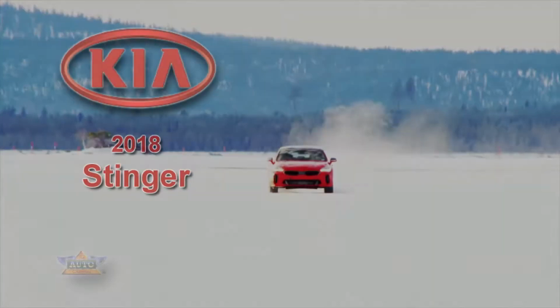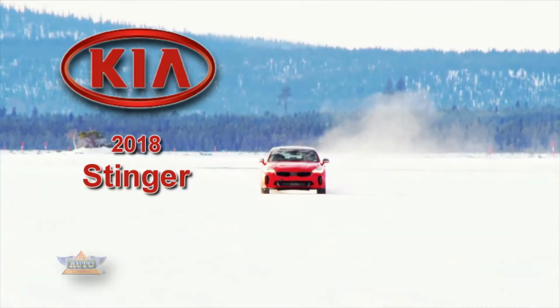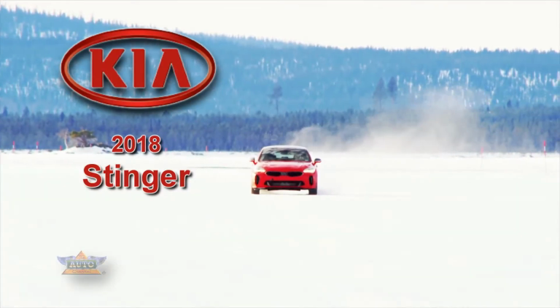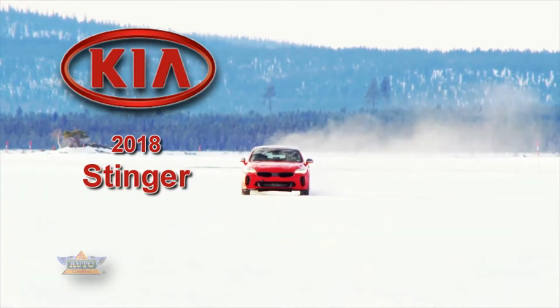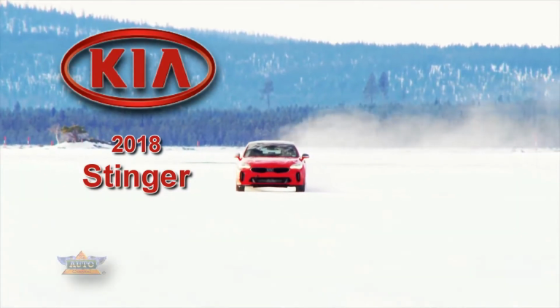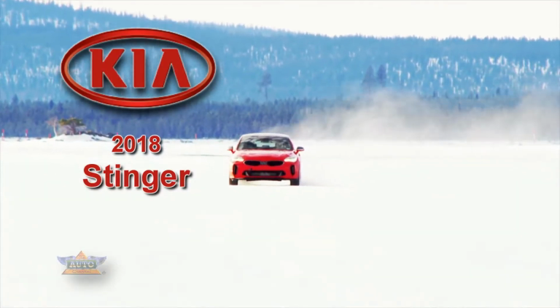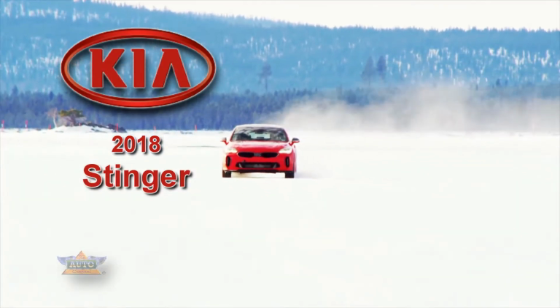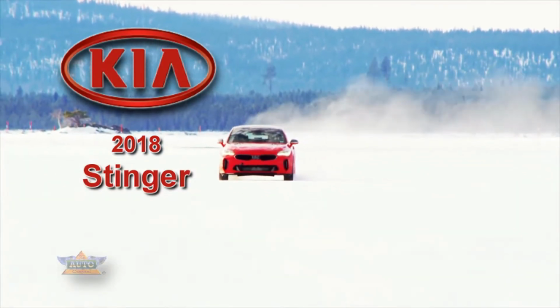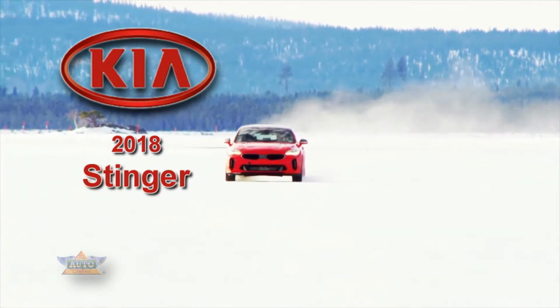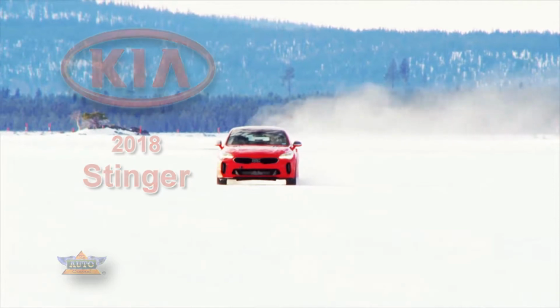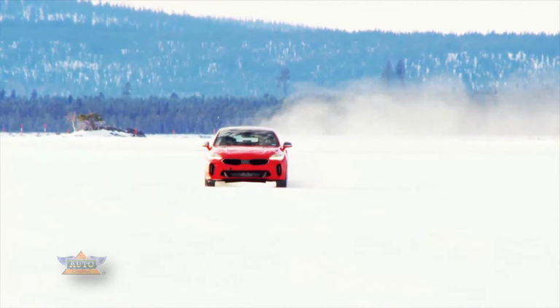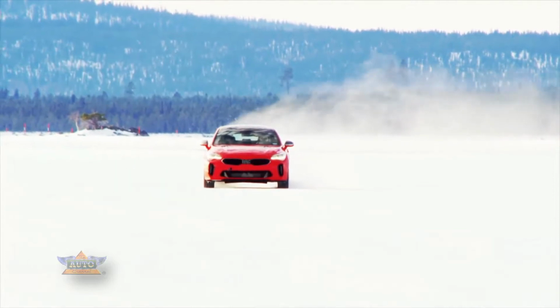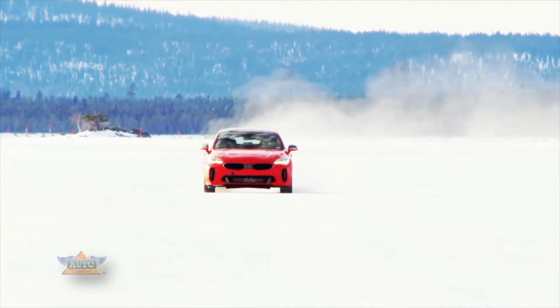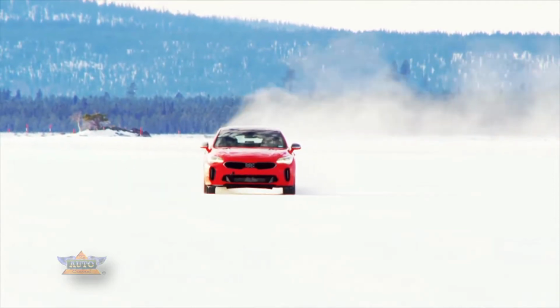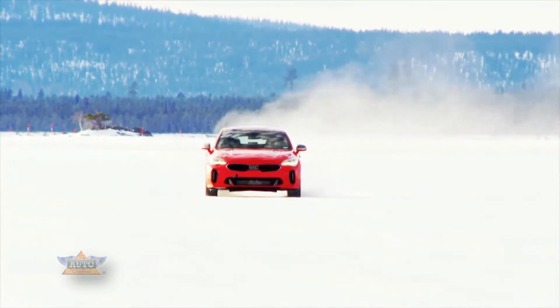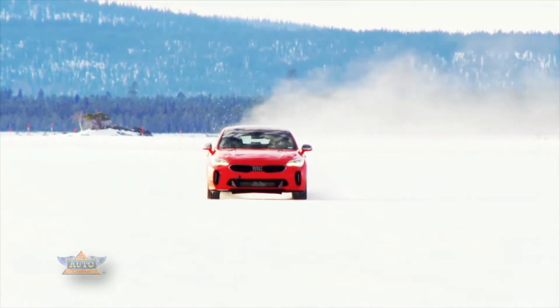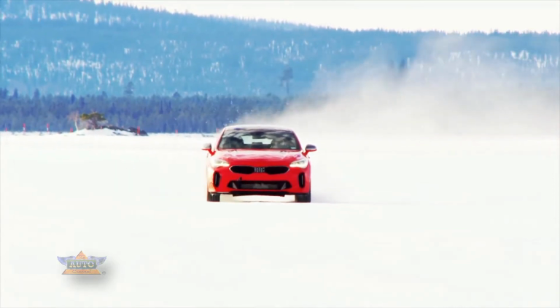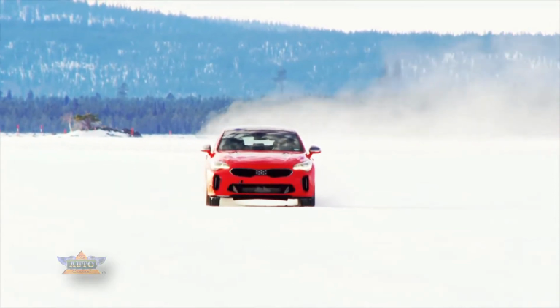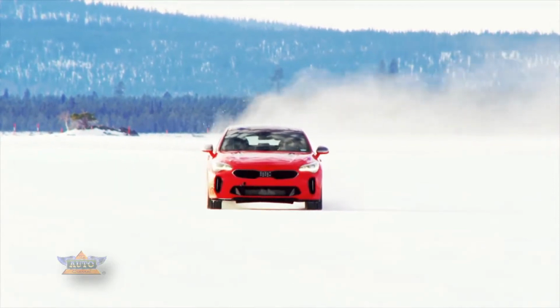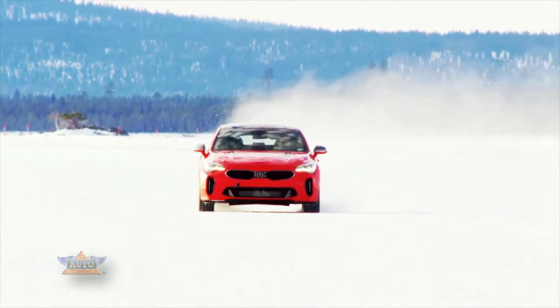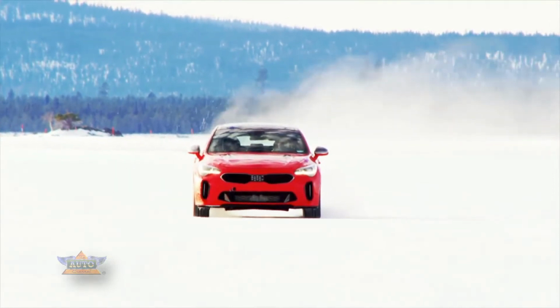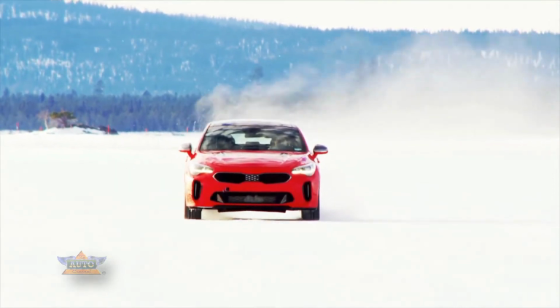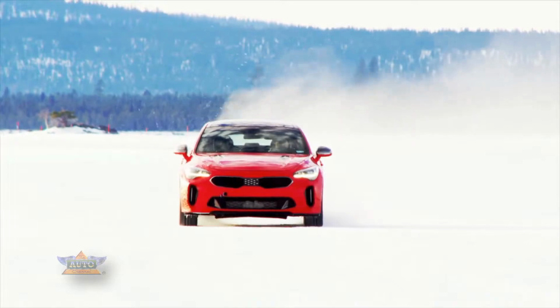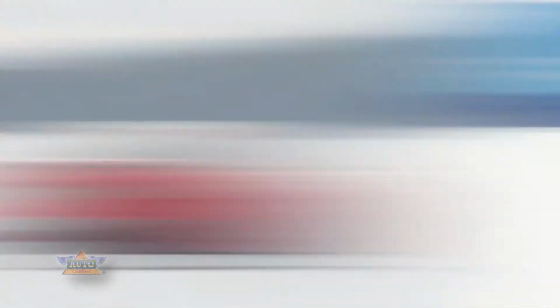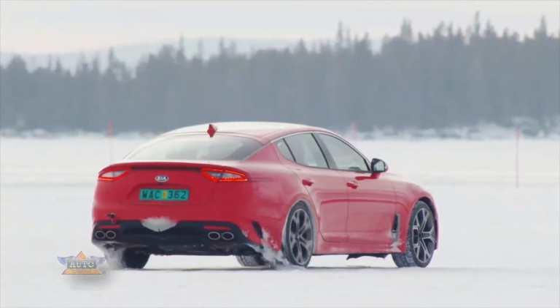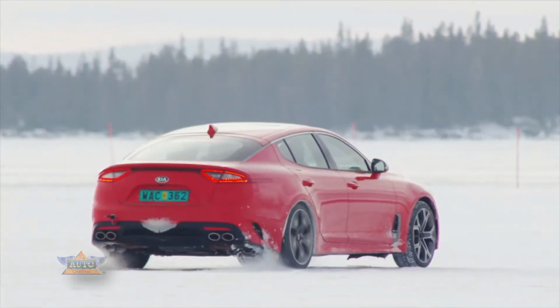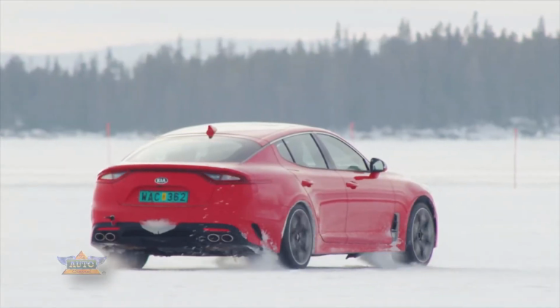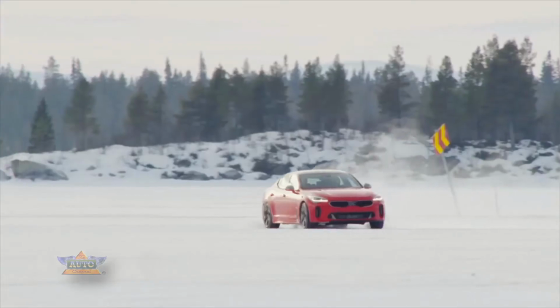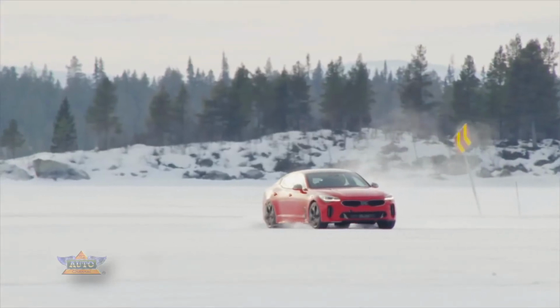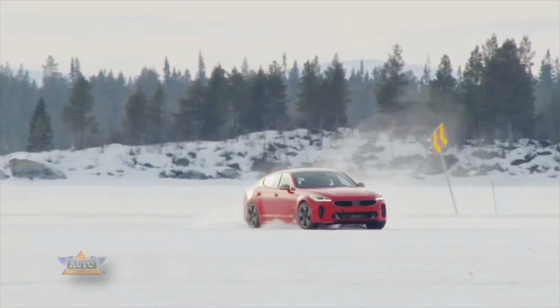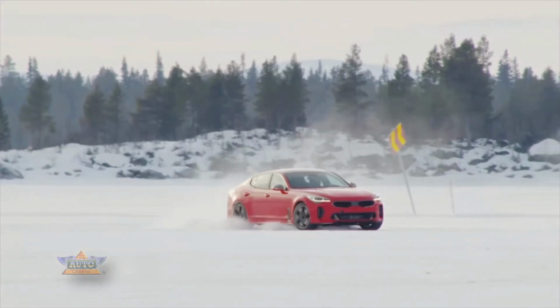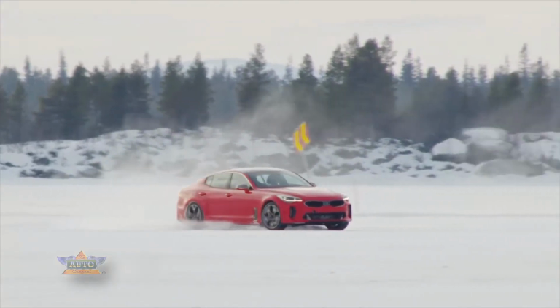The Kia Stinger Fastback will be a true Gran Turismo when it goes on sale later this year, following an extensive global development program after intensive development work at the Nürburgring in Germany.